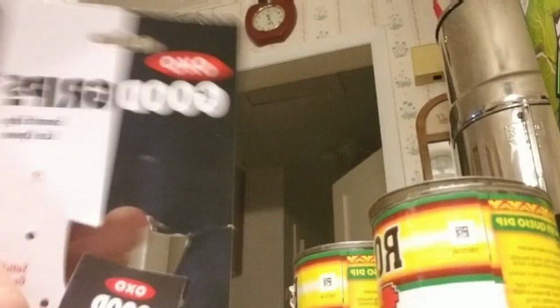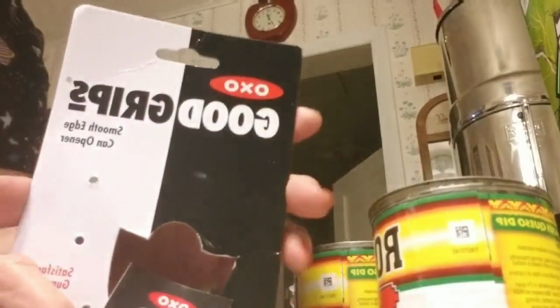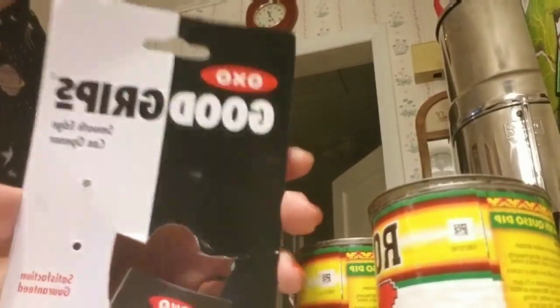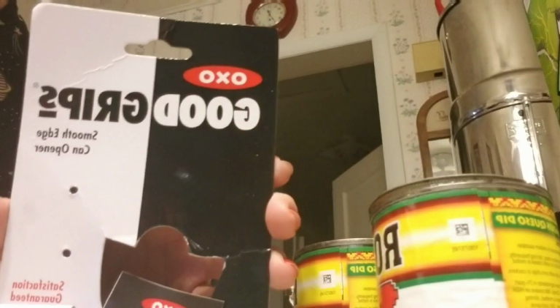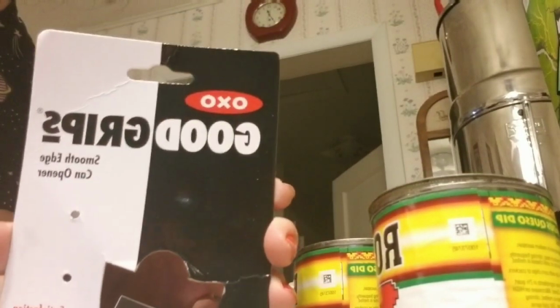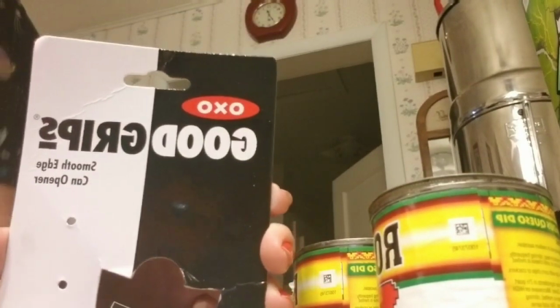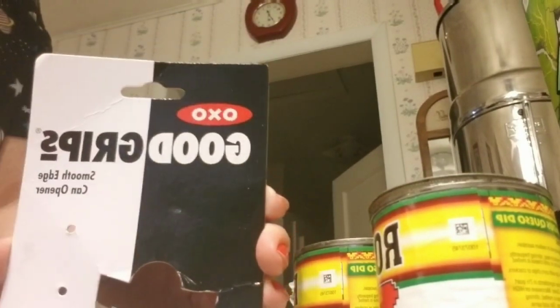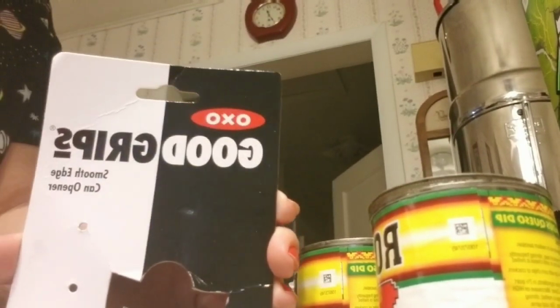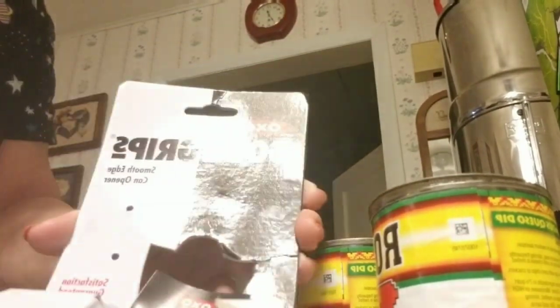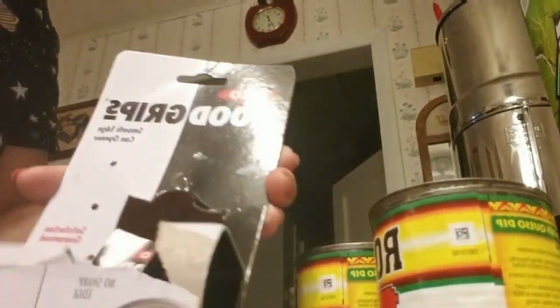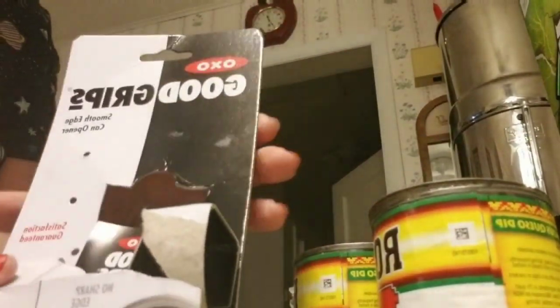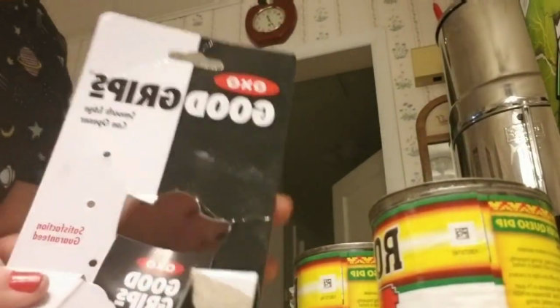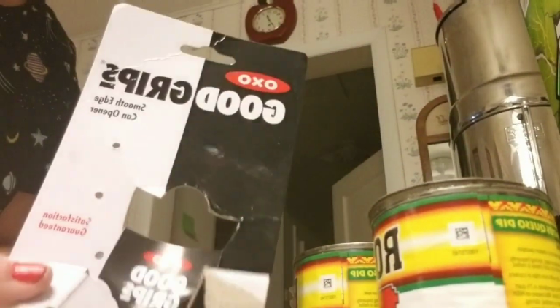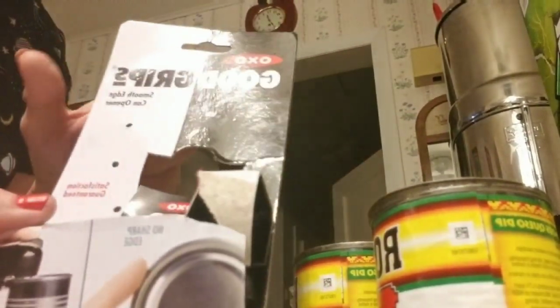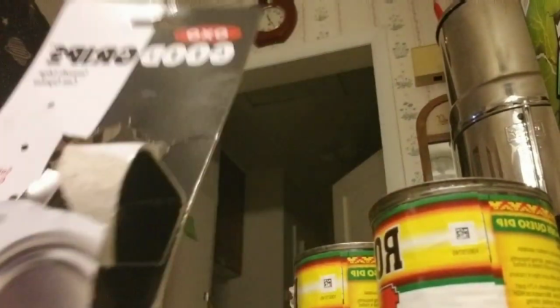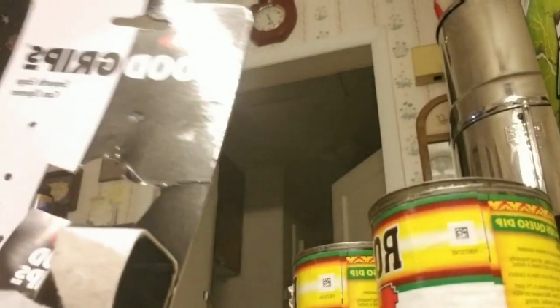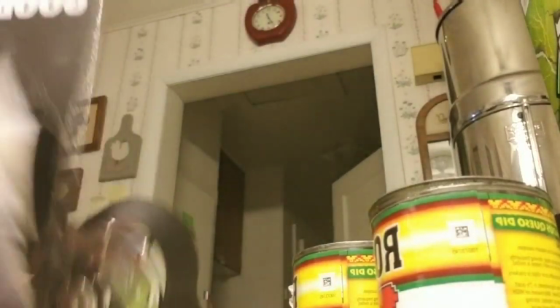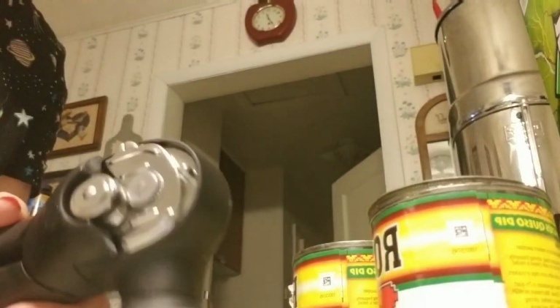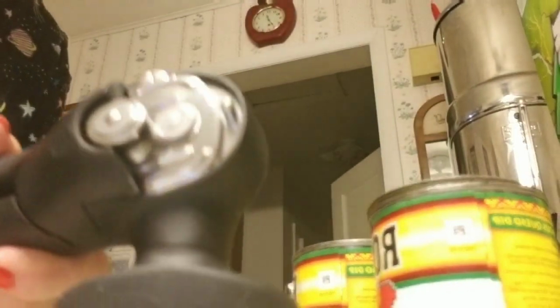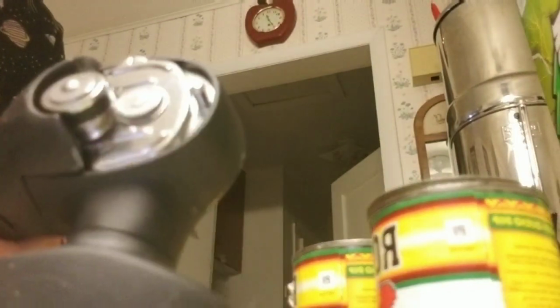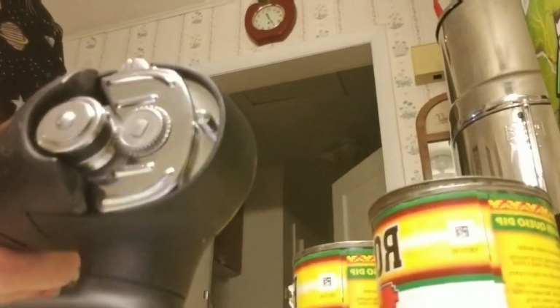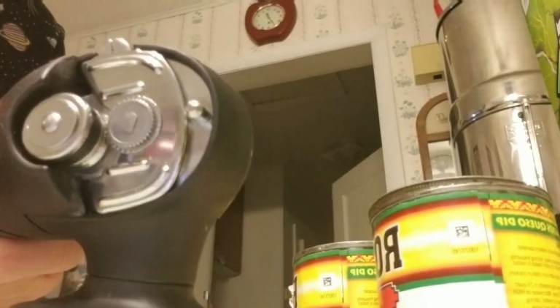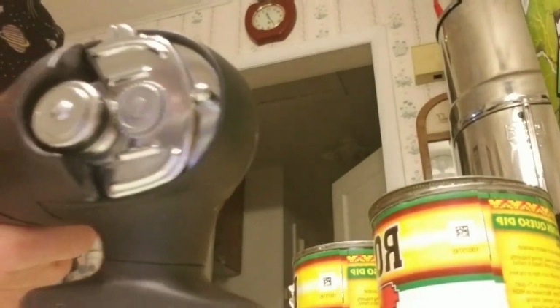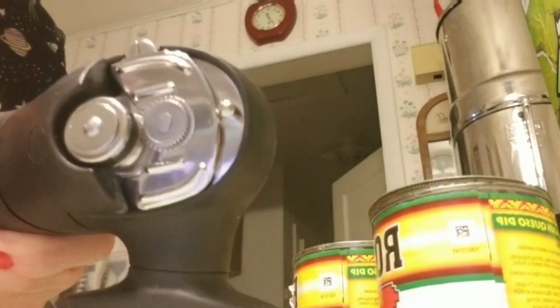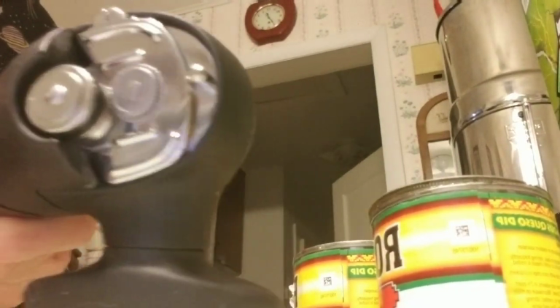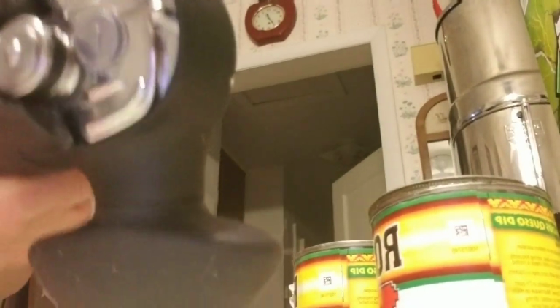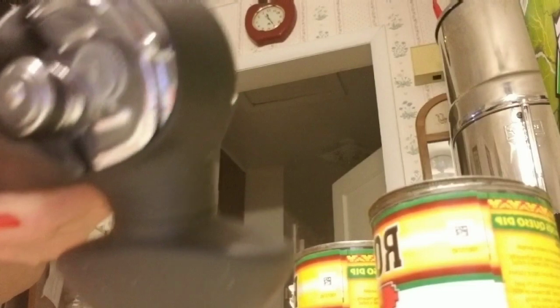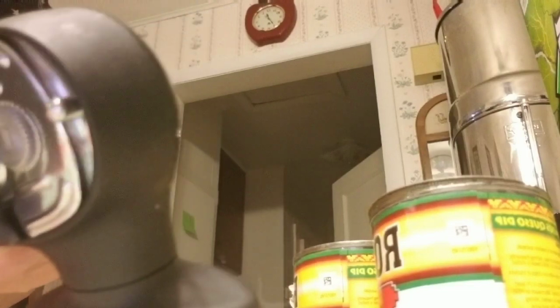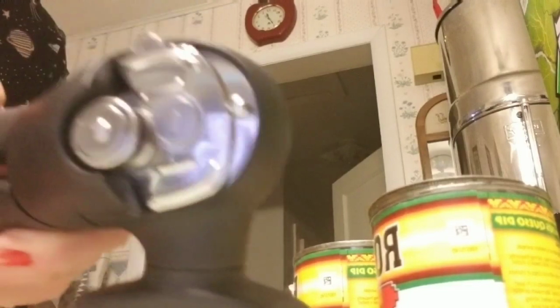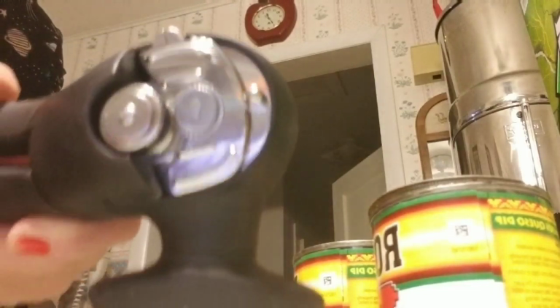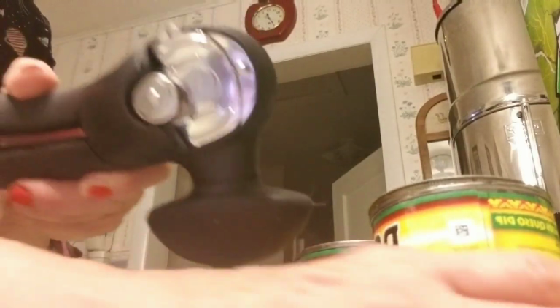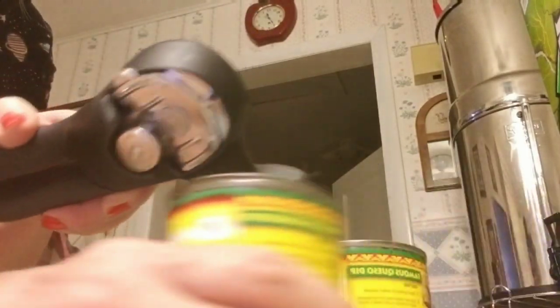I got this off of Amazon — the OXO Good Grip can opener. This is what it looks like on the bottom. This goes flat on top of your can.